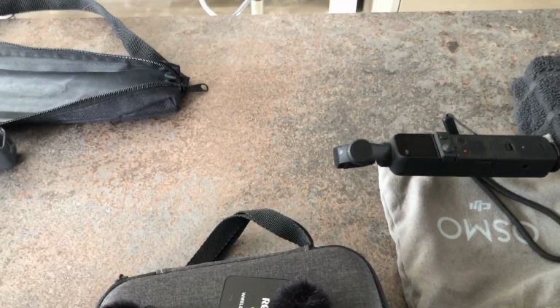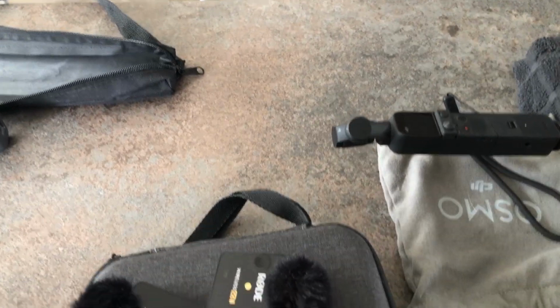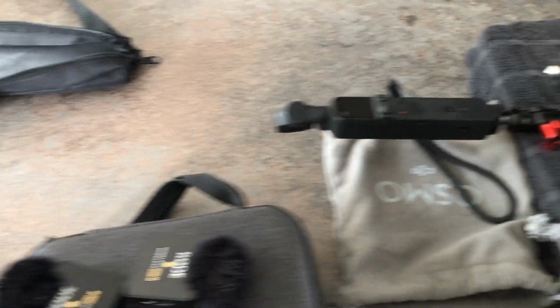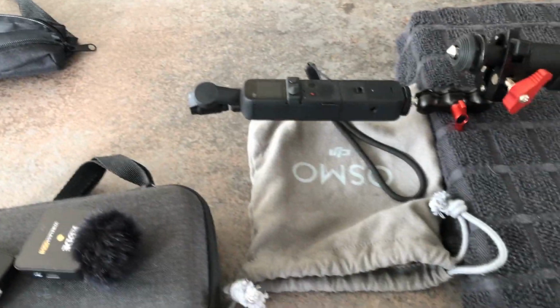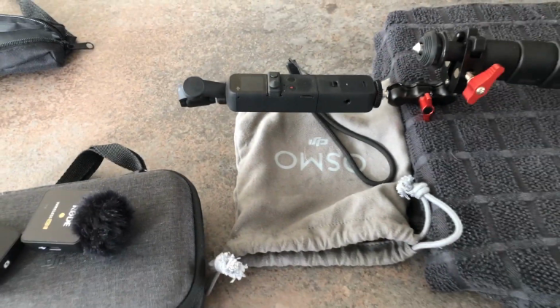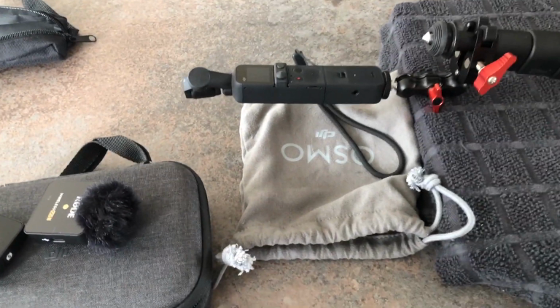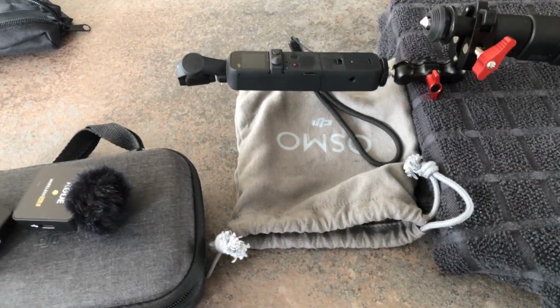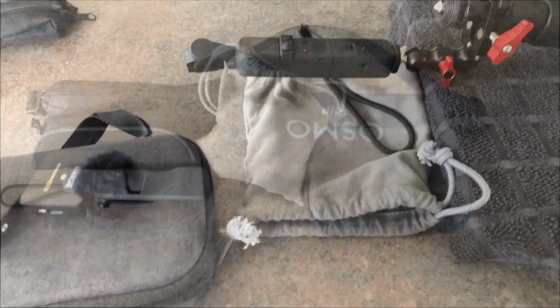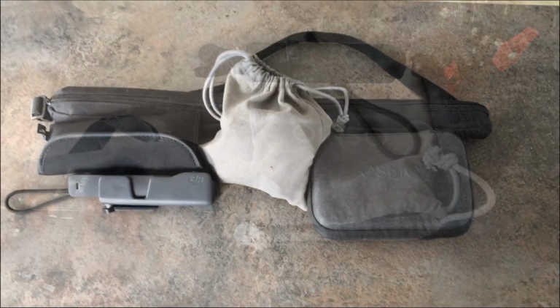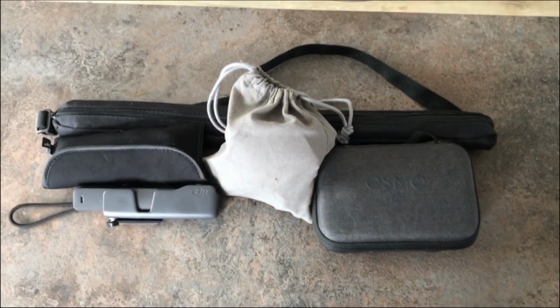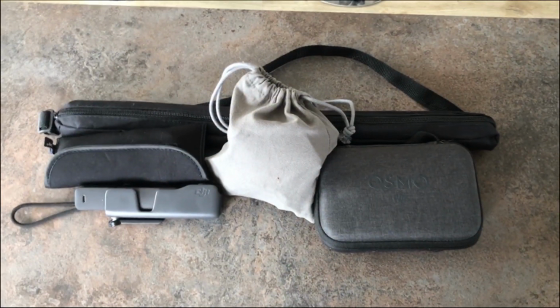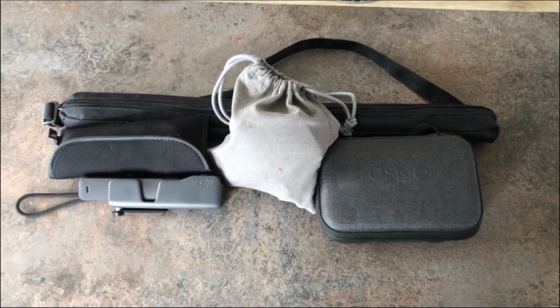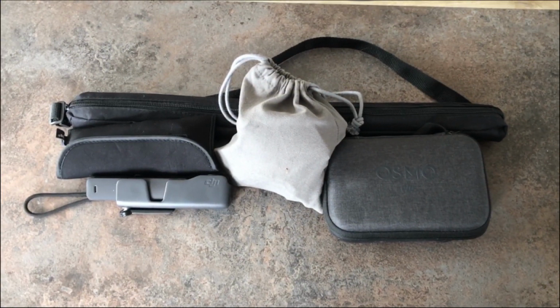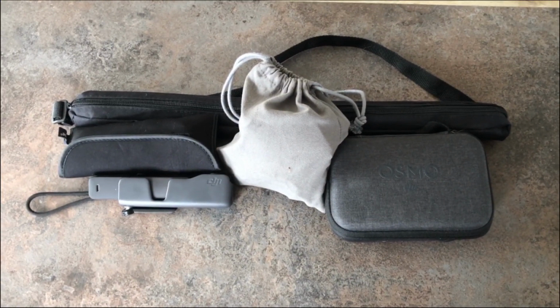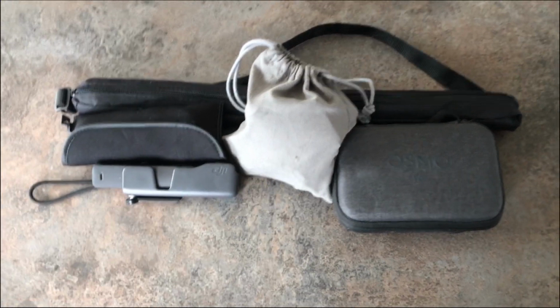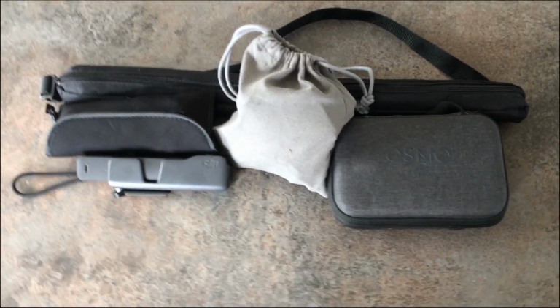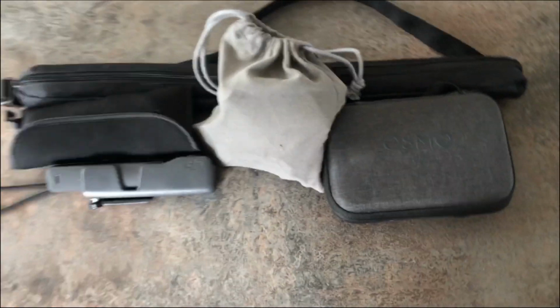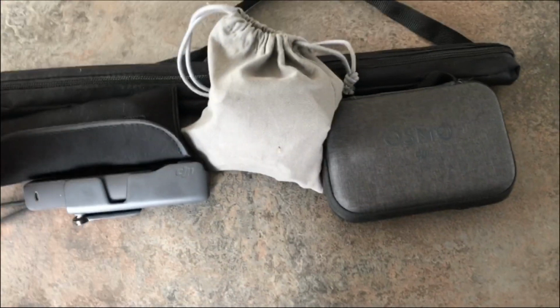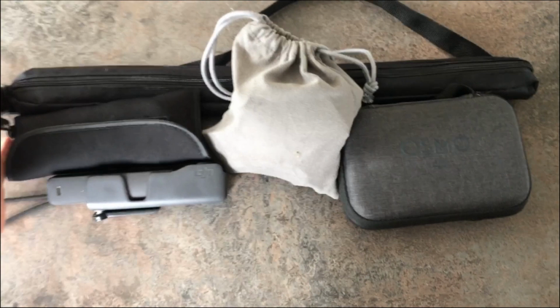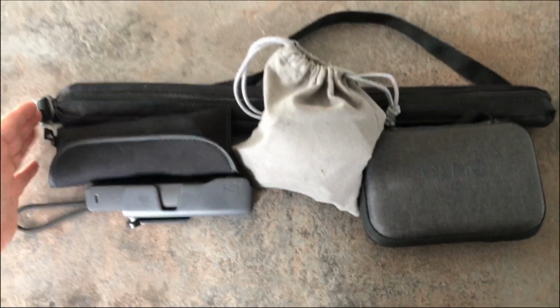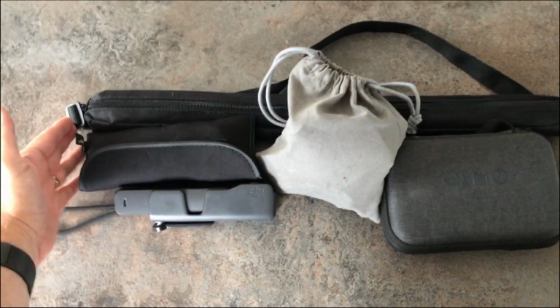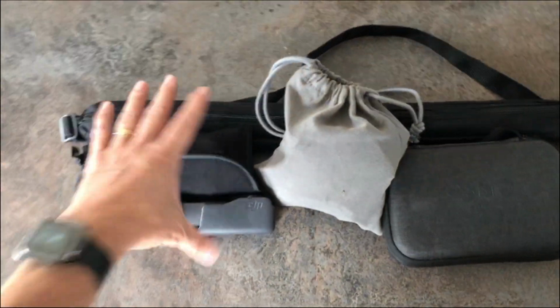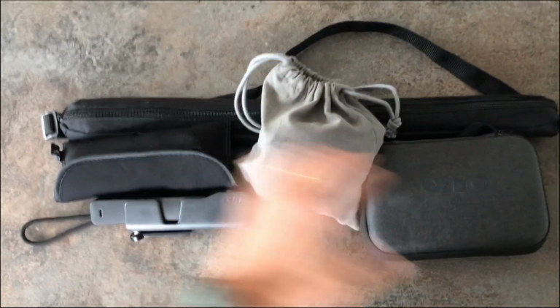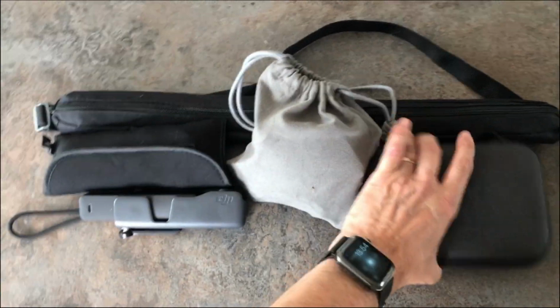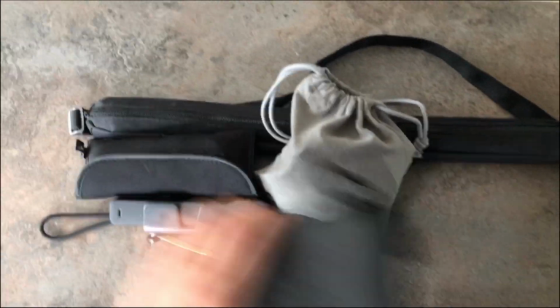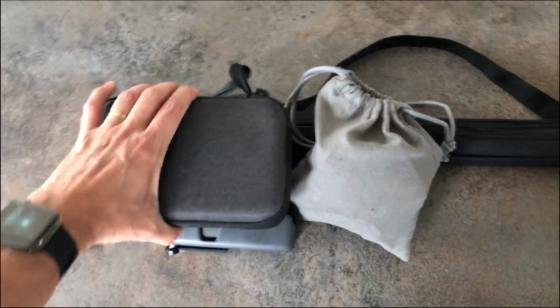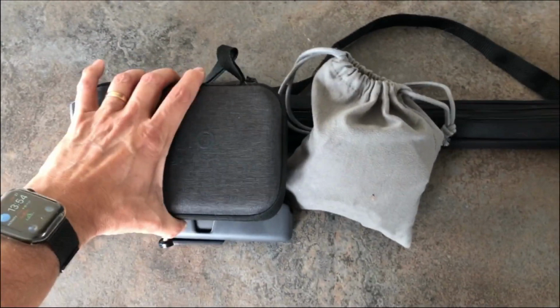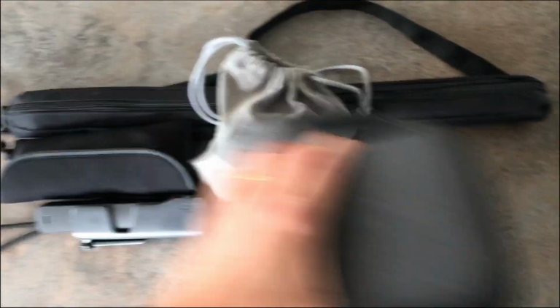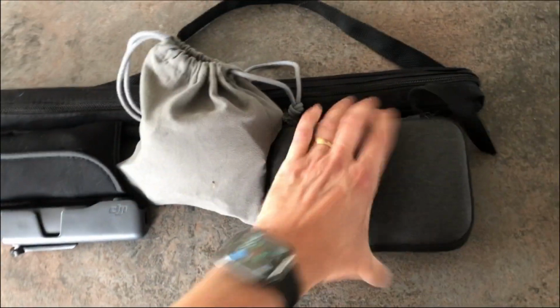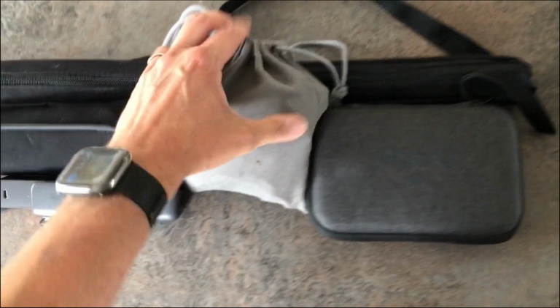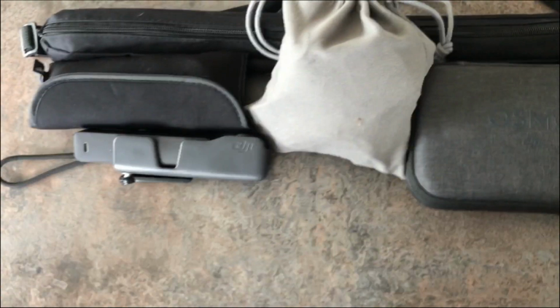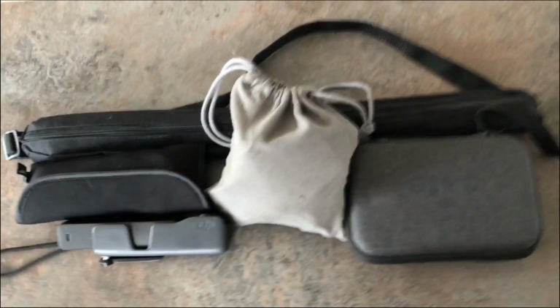Oh, here's the drone! And when you finish with it, that's what it all packs down to — and you could easily get that into a backpack. It's not bad, certainly not much weight to it.